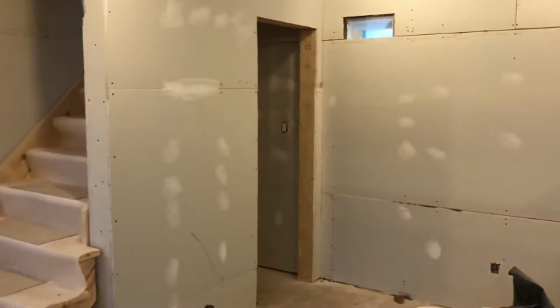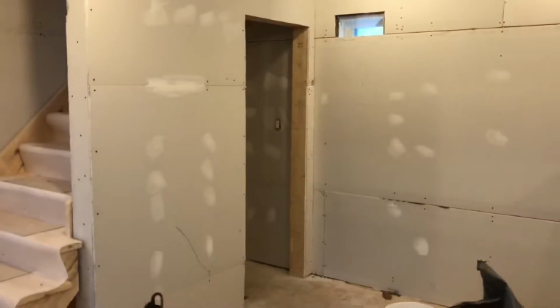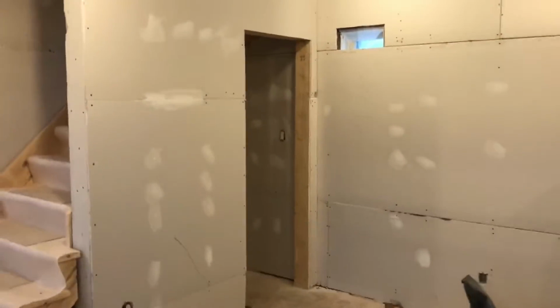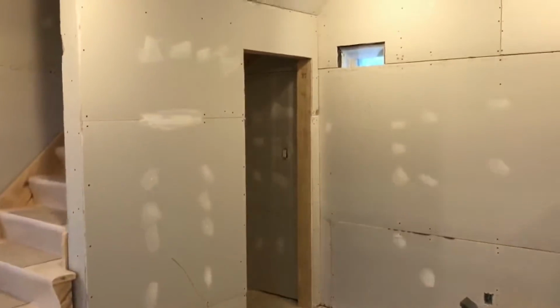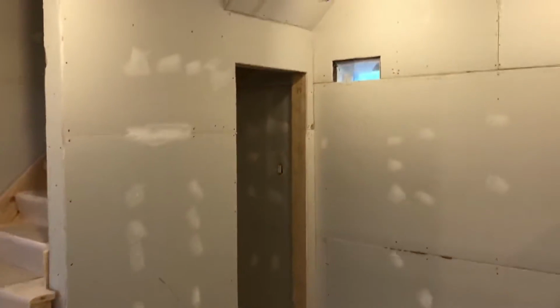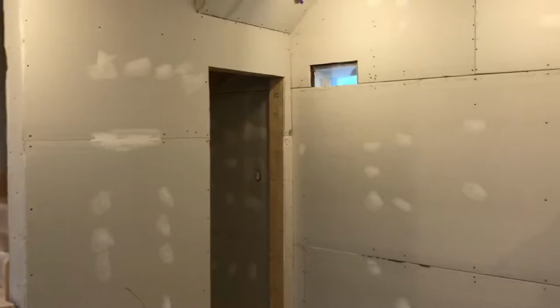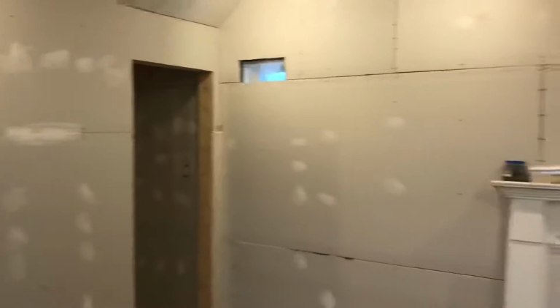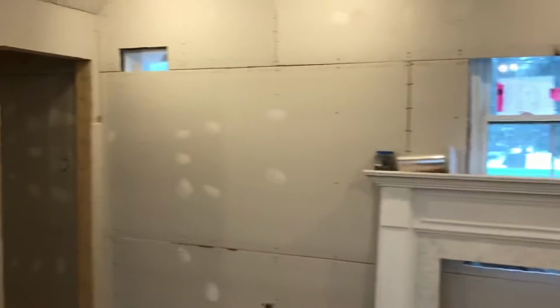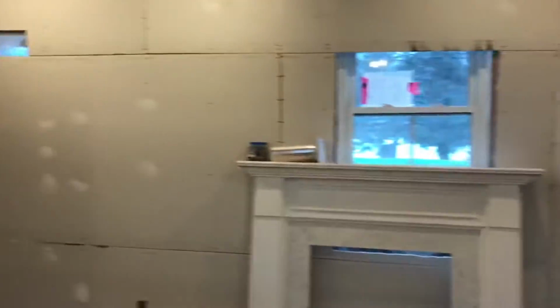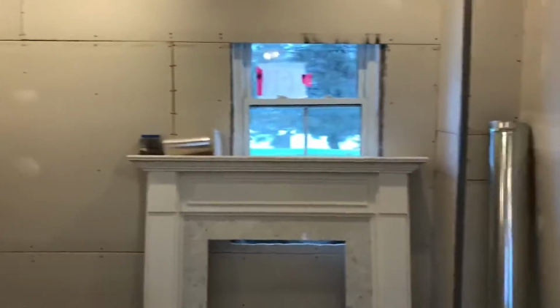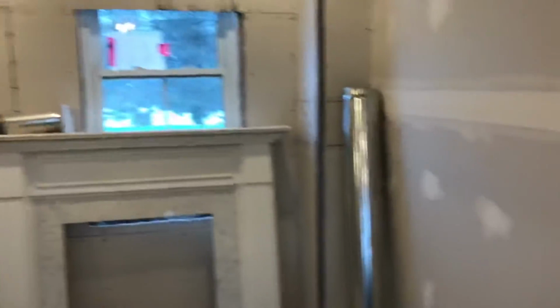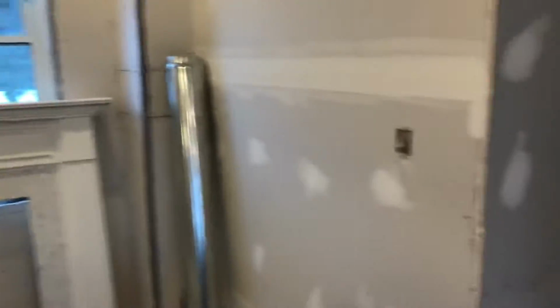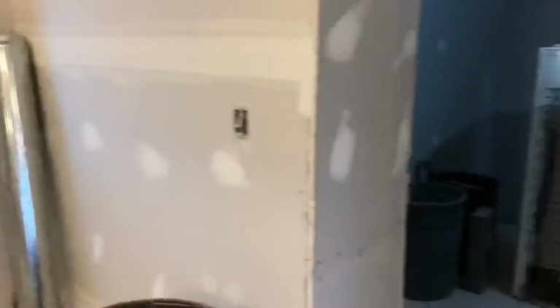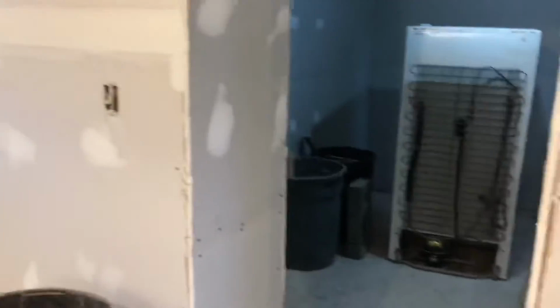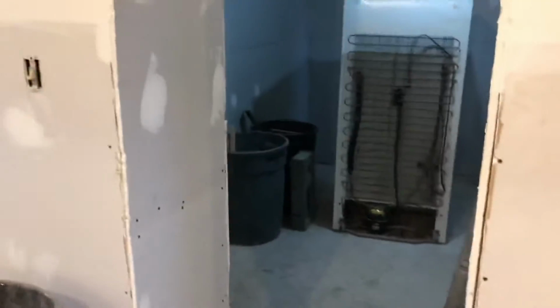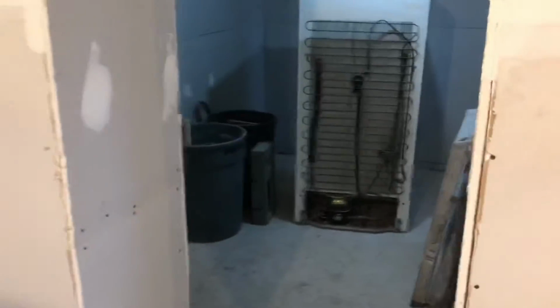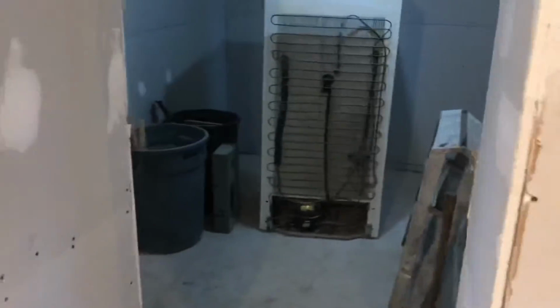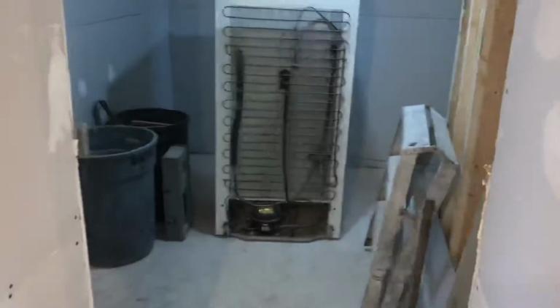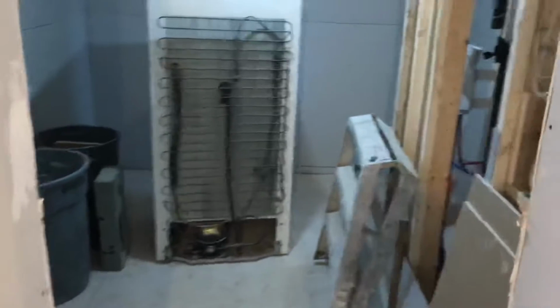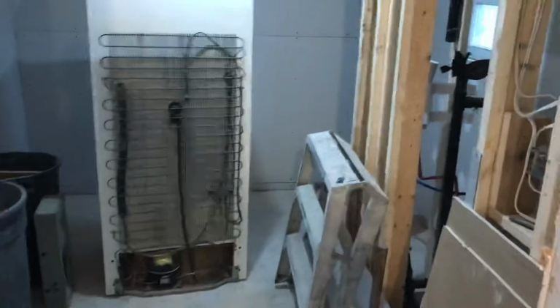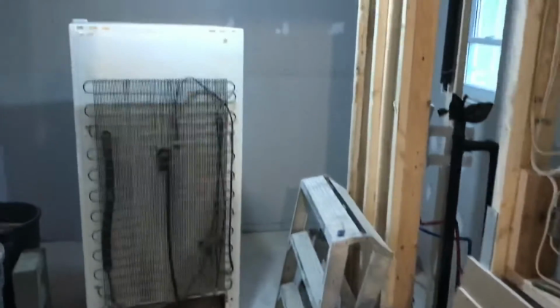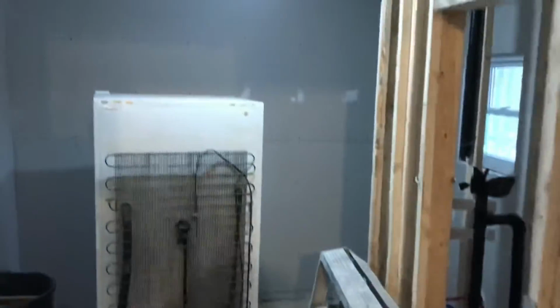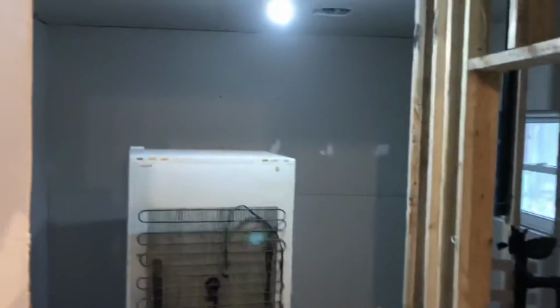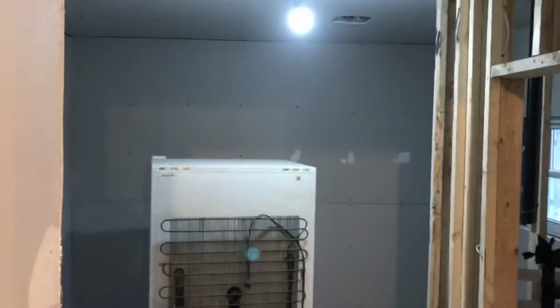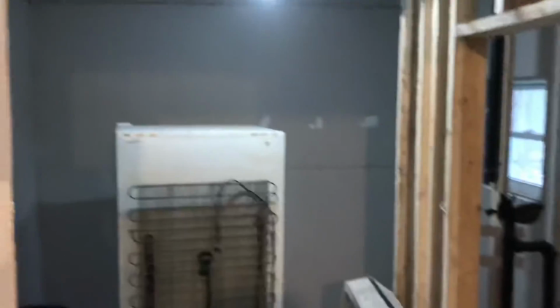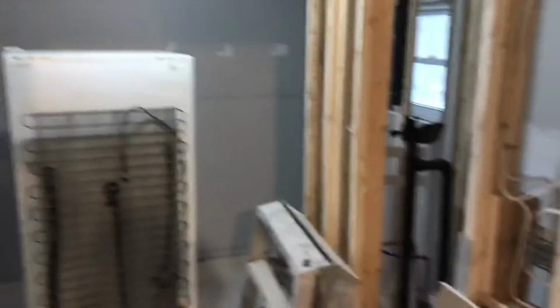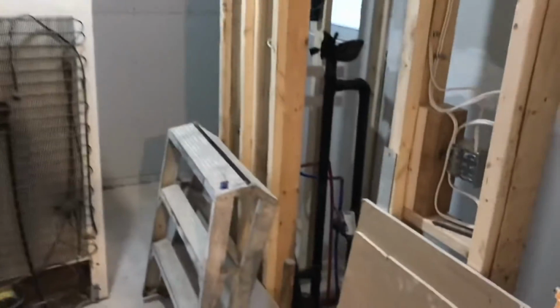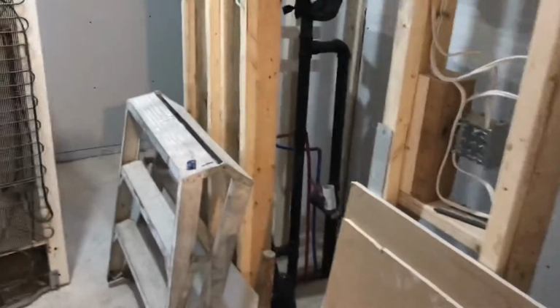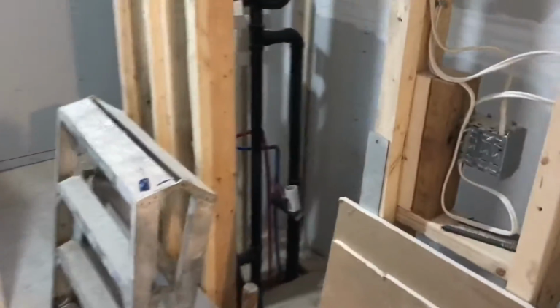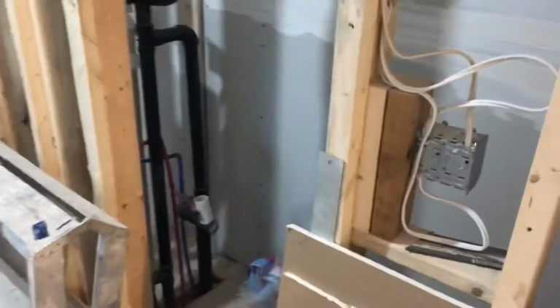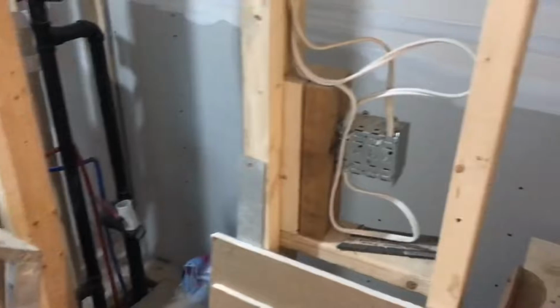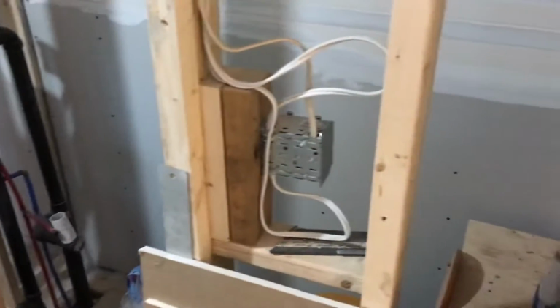That's the door to the basement. This is the mudroom, laundry room, and powder room.